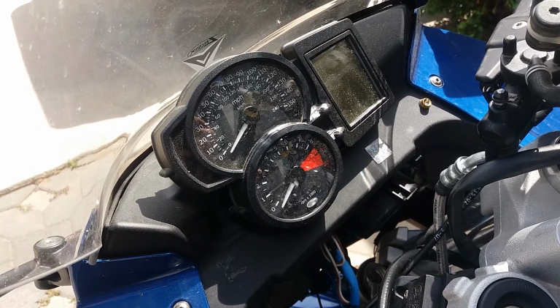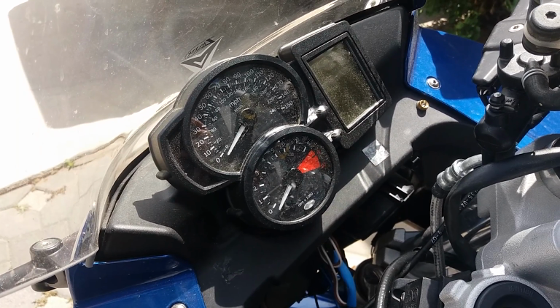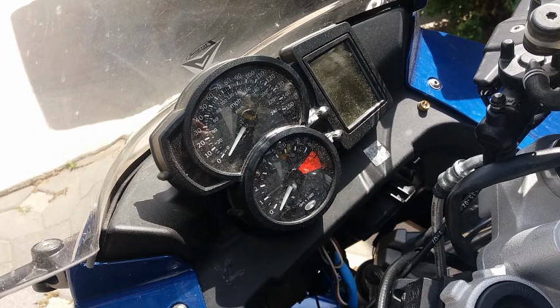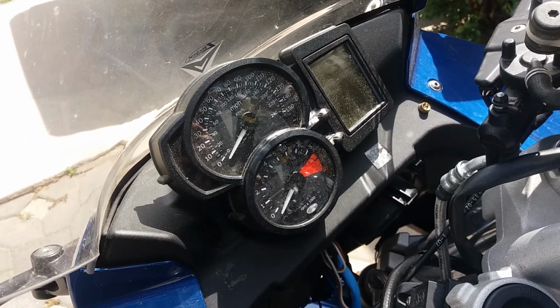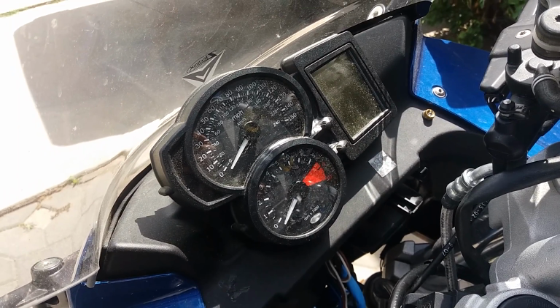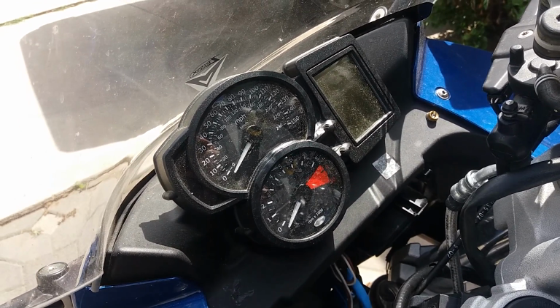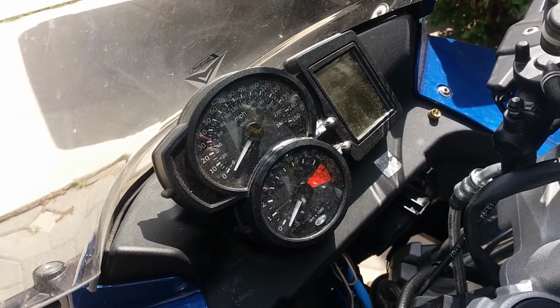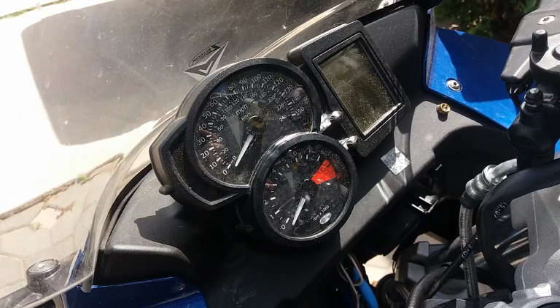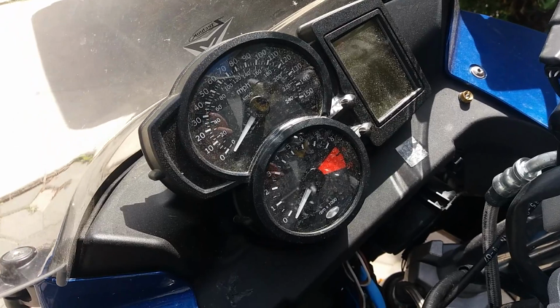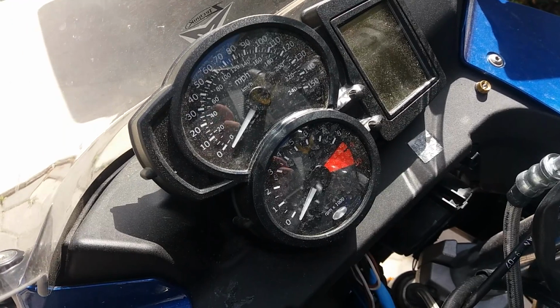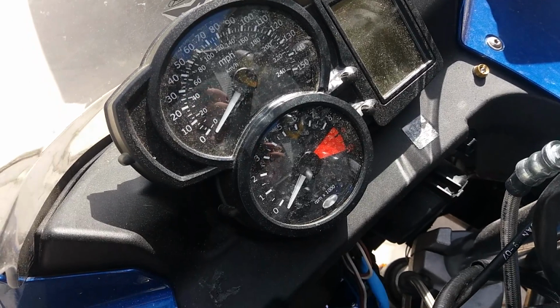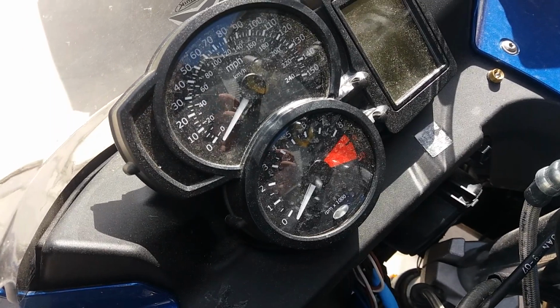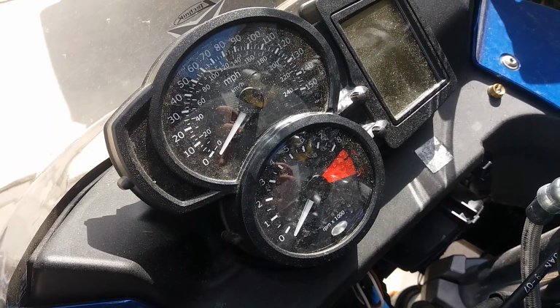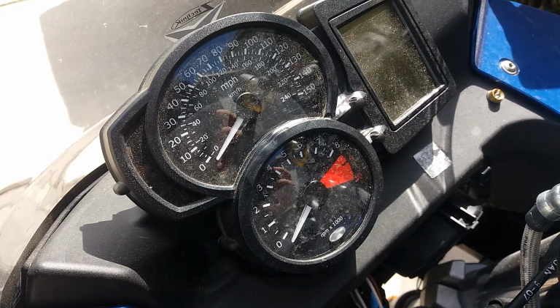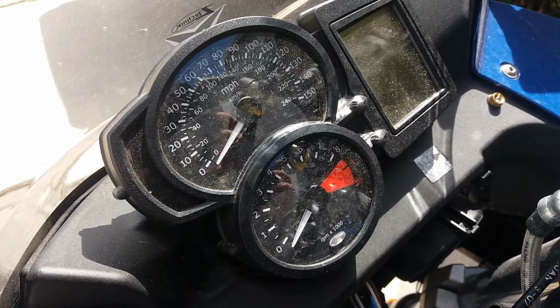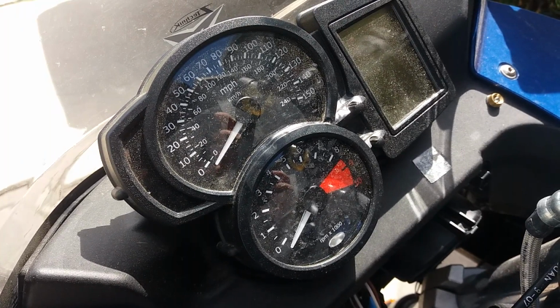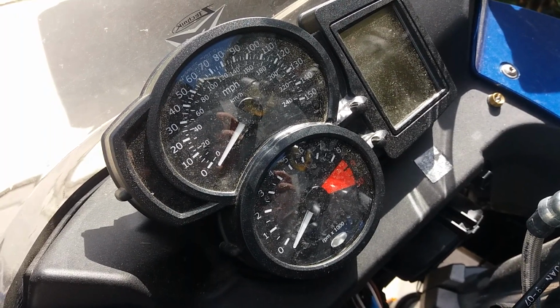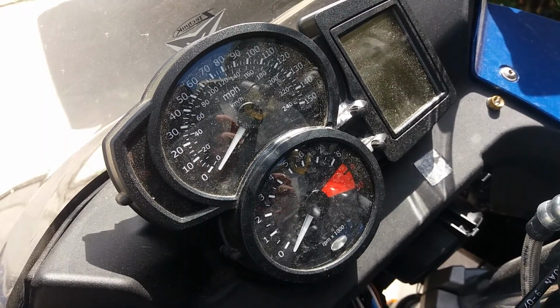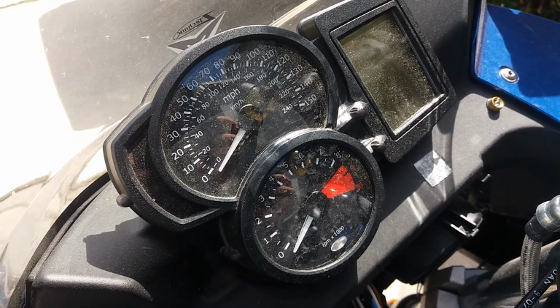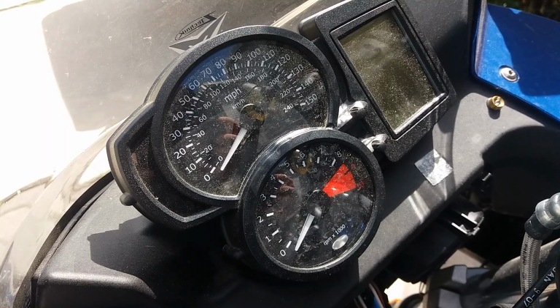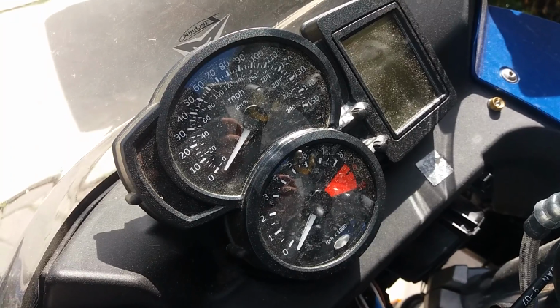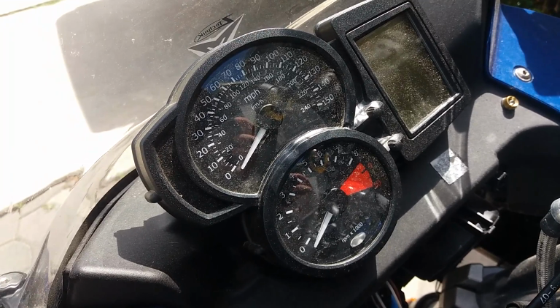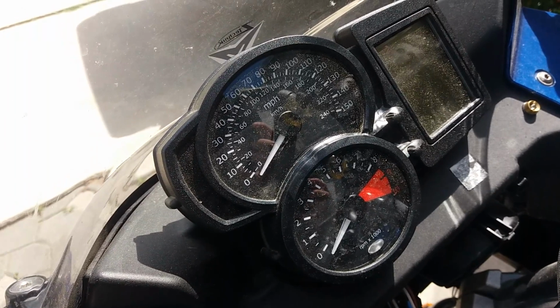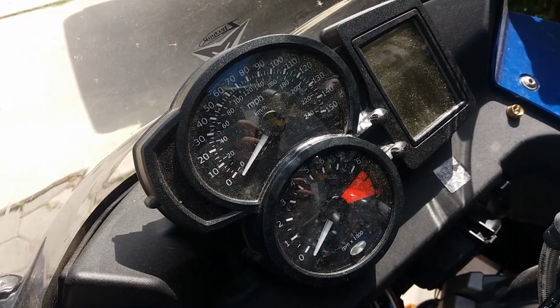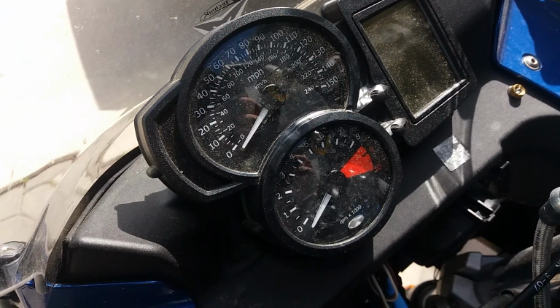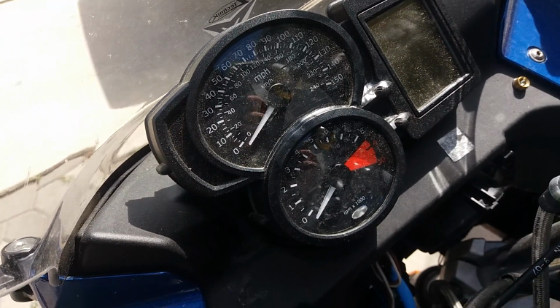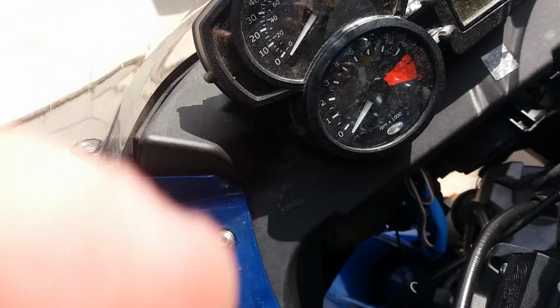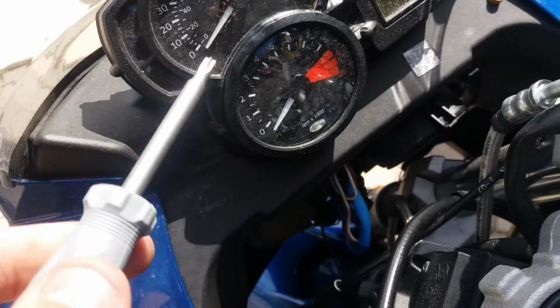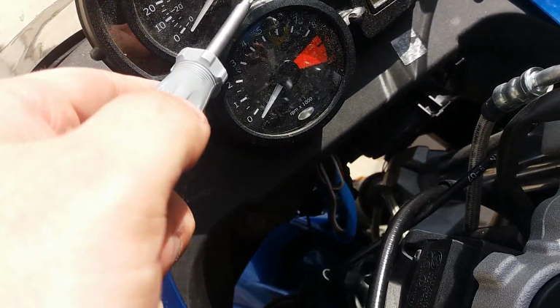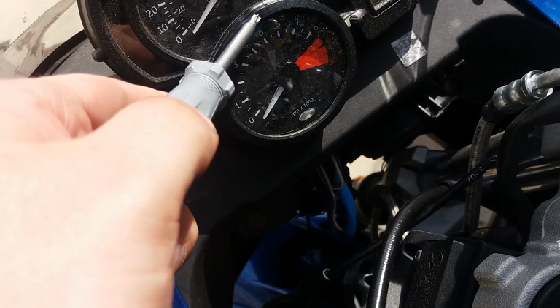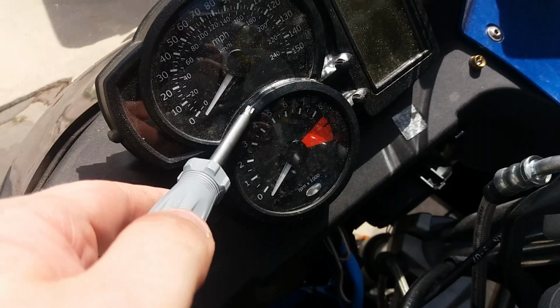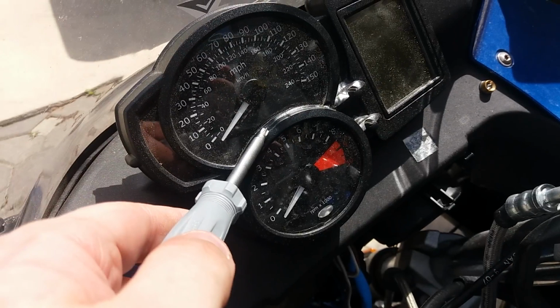Hello. This is my new F800ST. I have to park it outside in the sun. I bought it used, but this wasn't there before. You might notice some ridges right here on top of this.